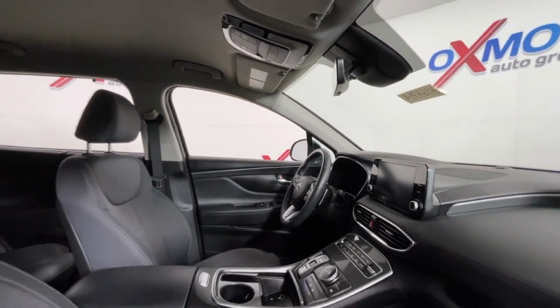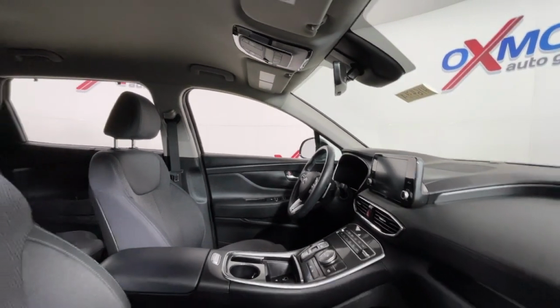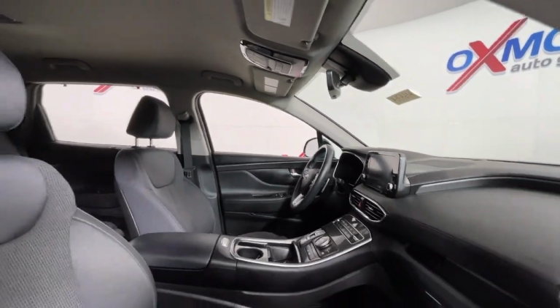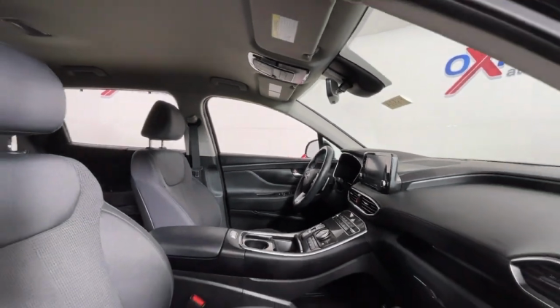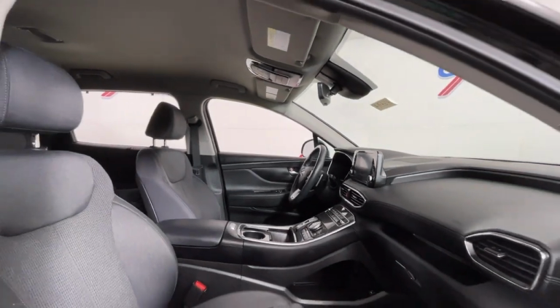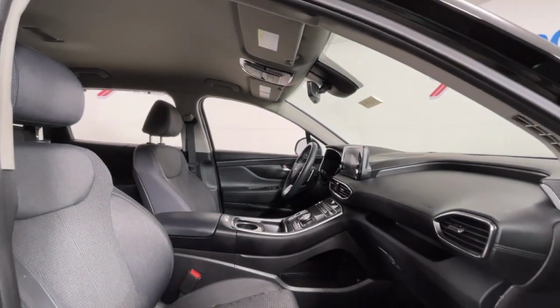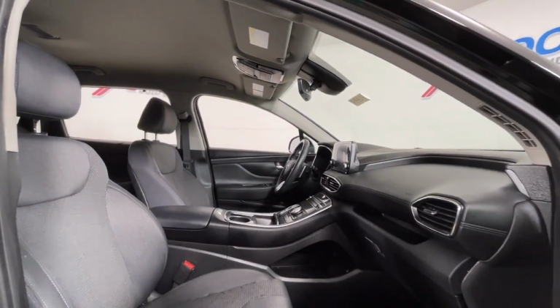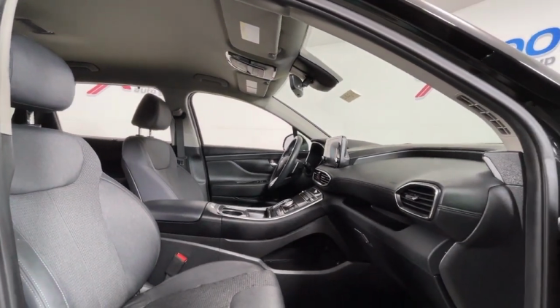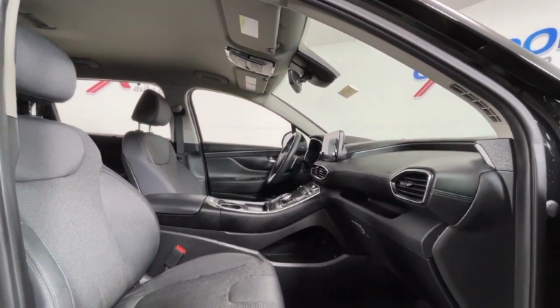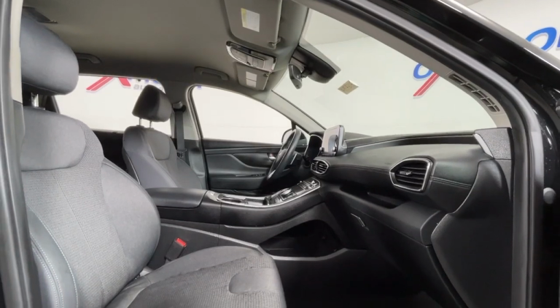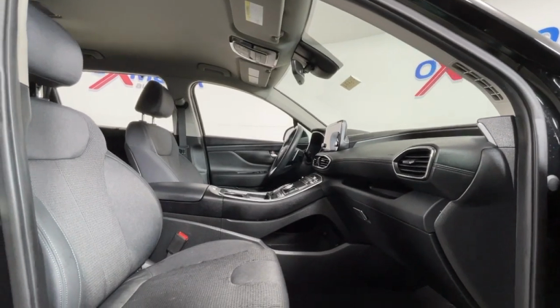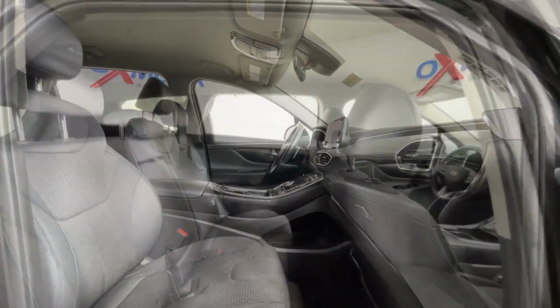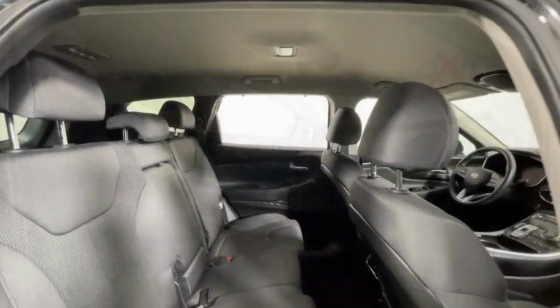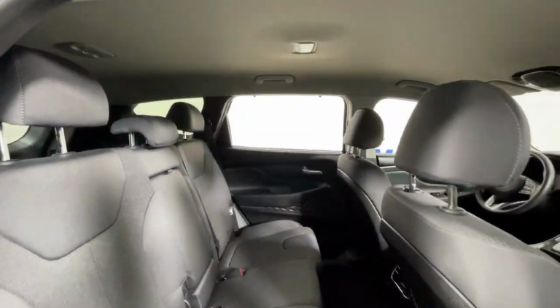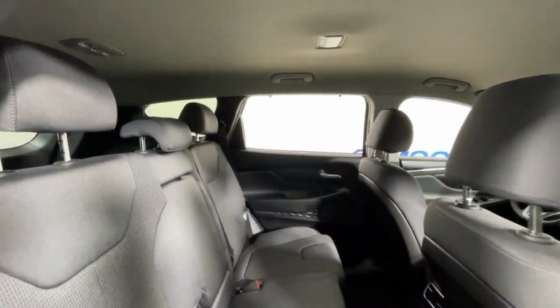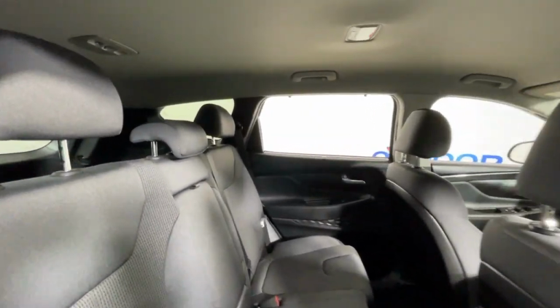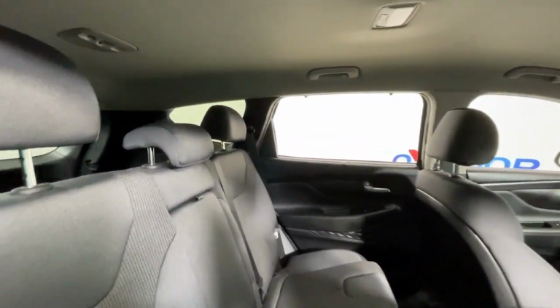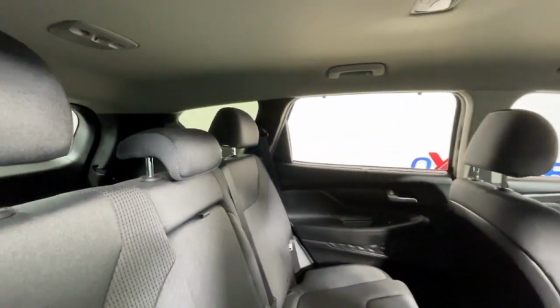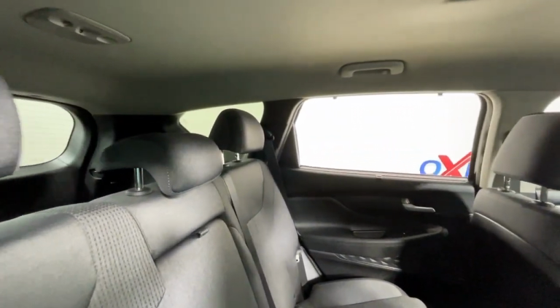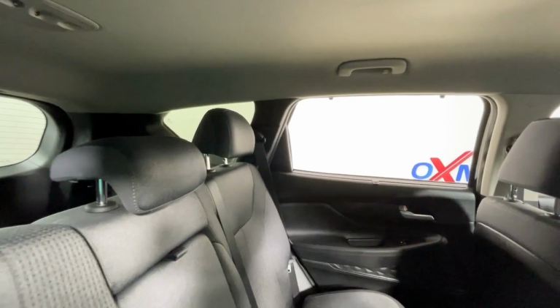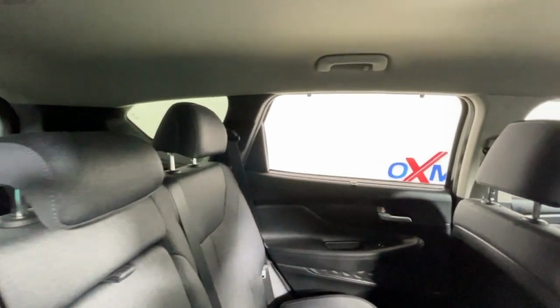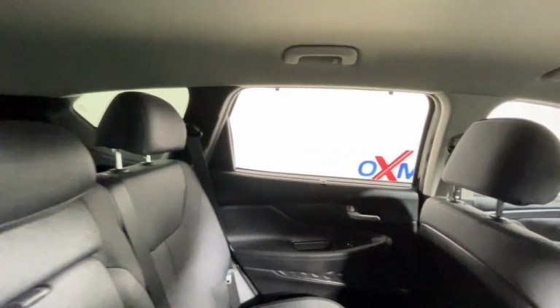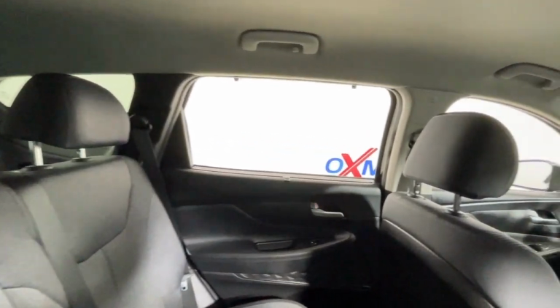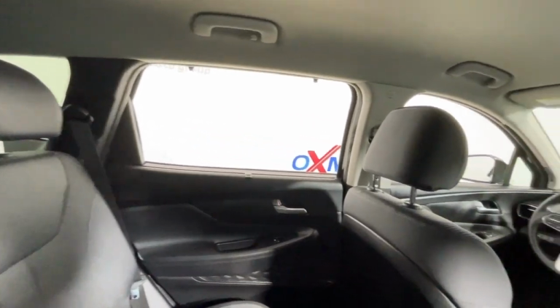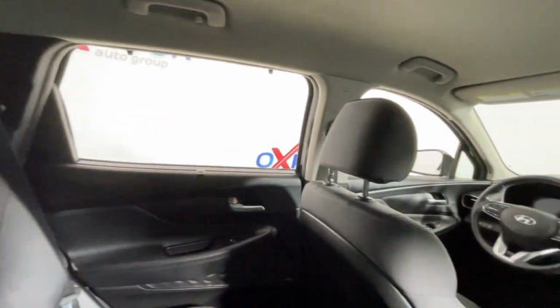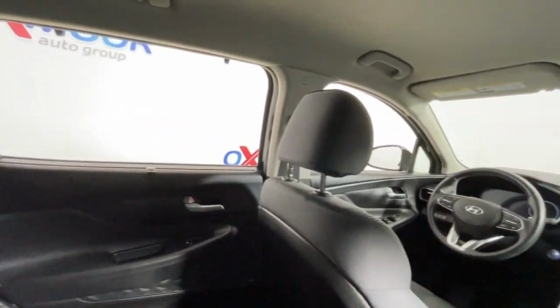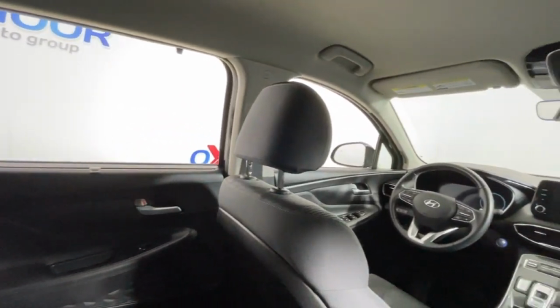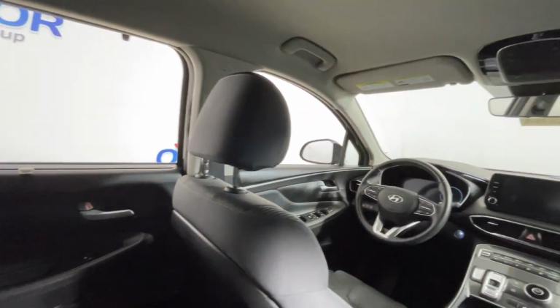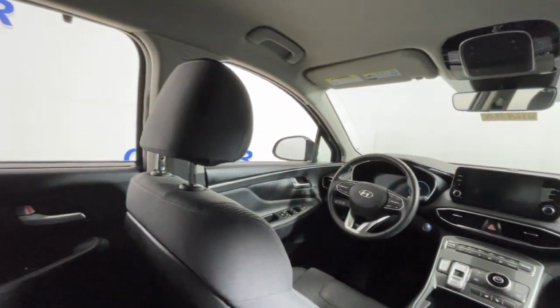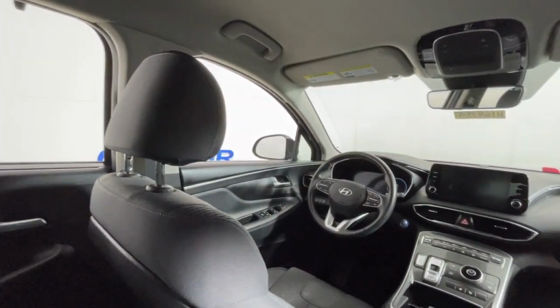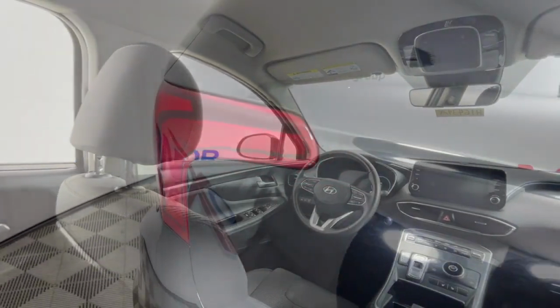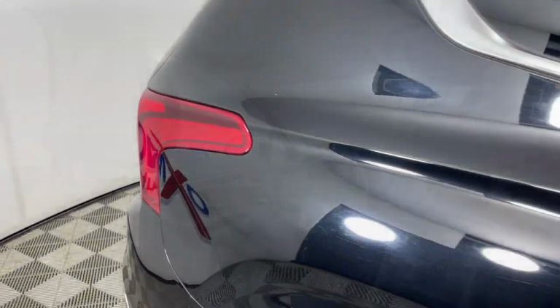Apple CarPlay and/or Android Auto, hands-free liftgate, keyless entry, heated mirrors, satellite radio, backup camera, steering wheel audio controls, aluminum wheels, heated front seat, leather-wrapped steering wheel.